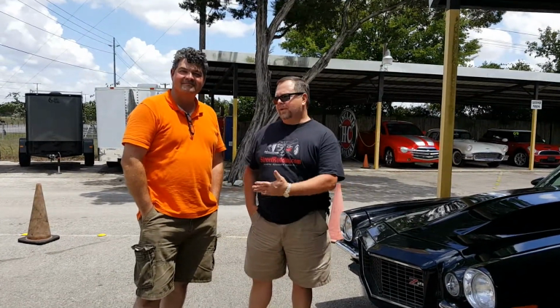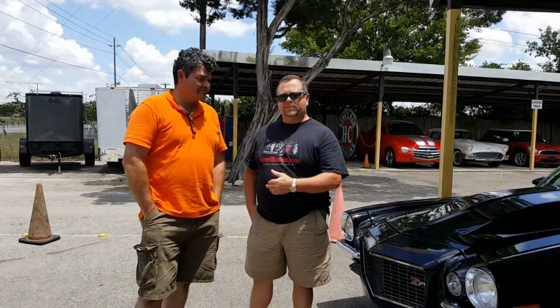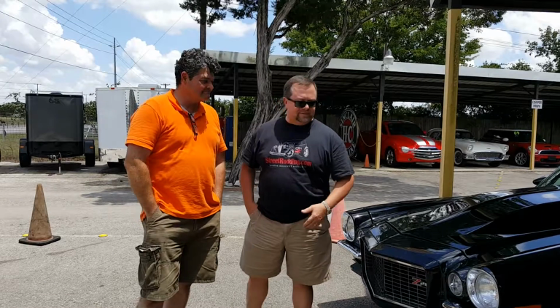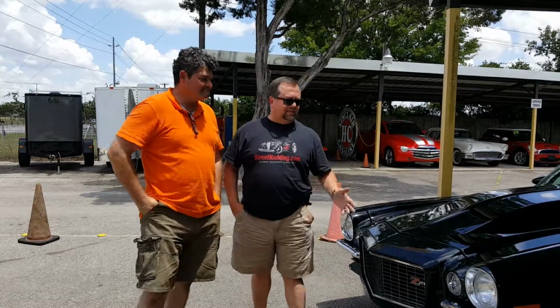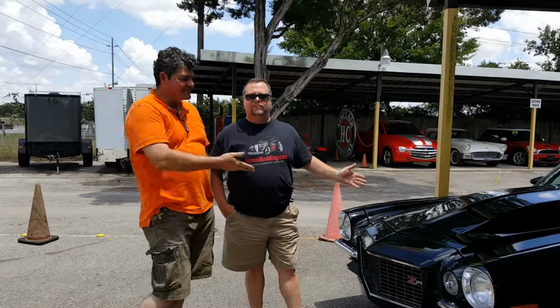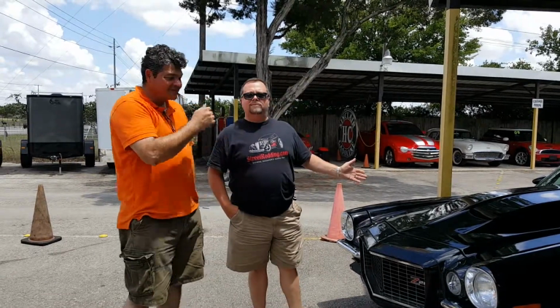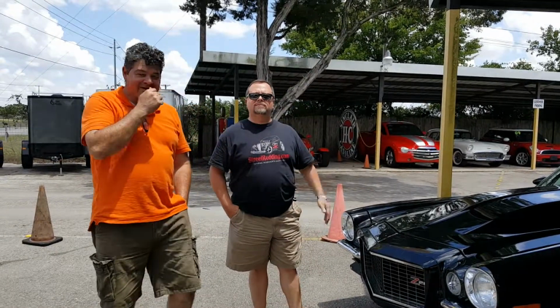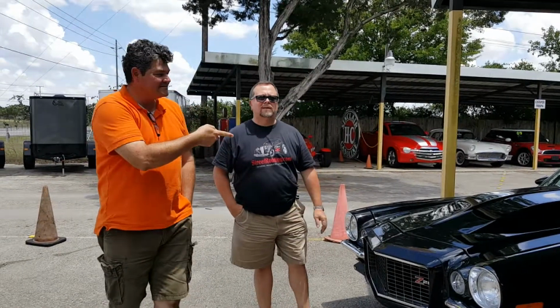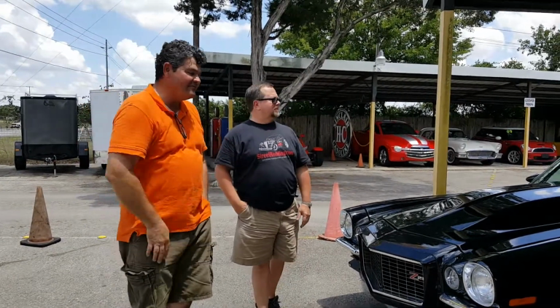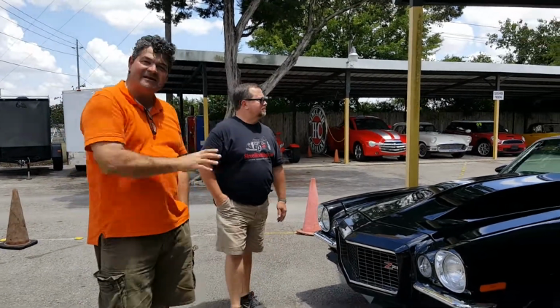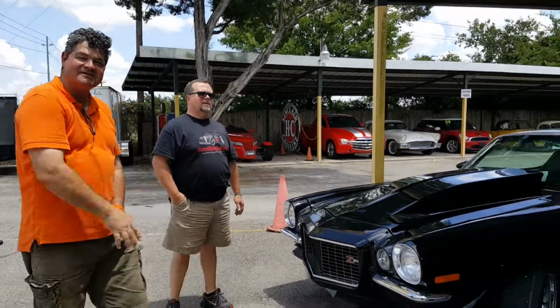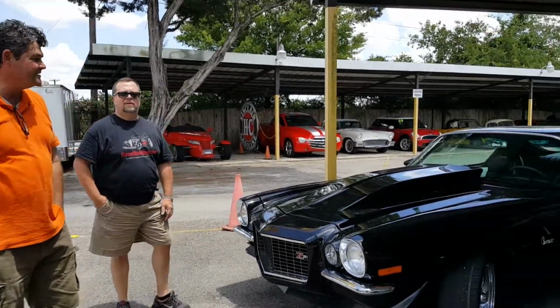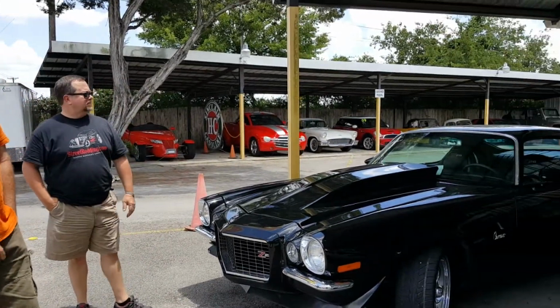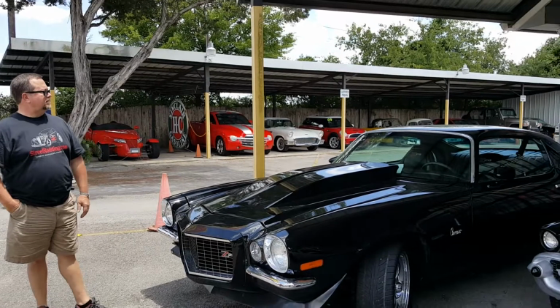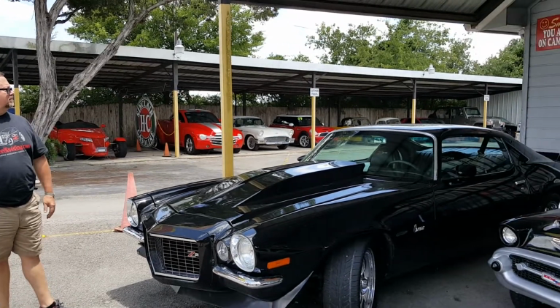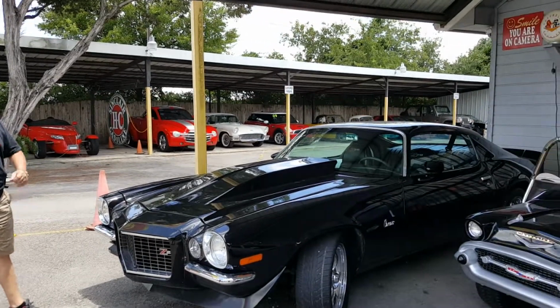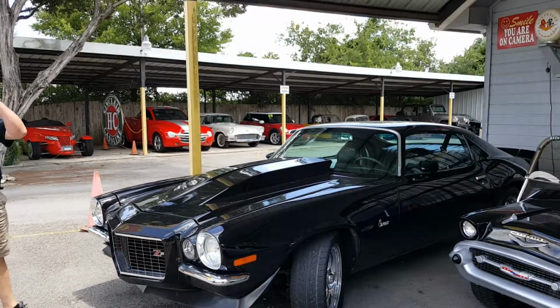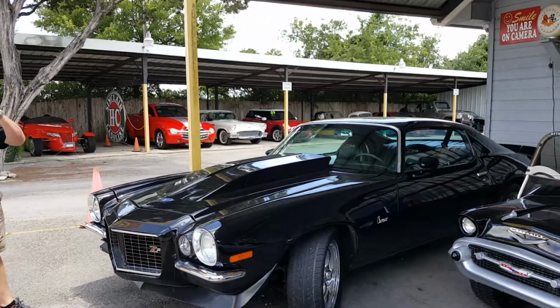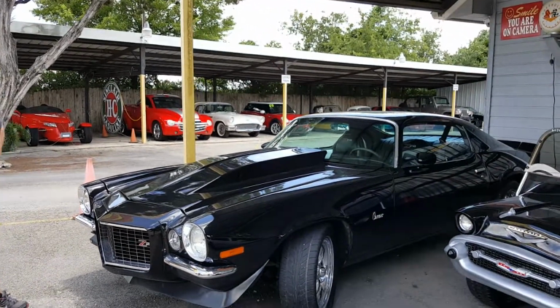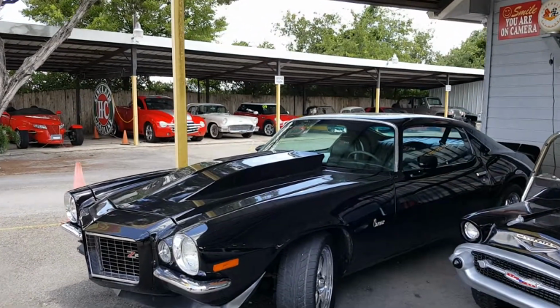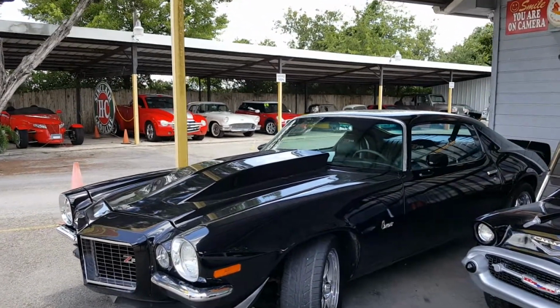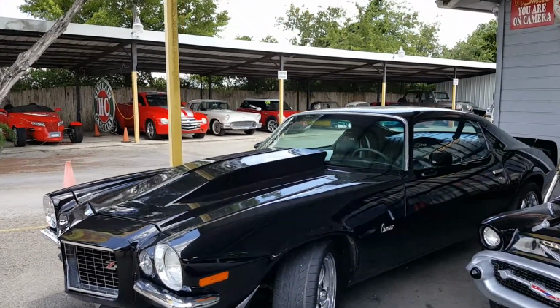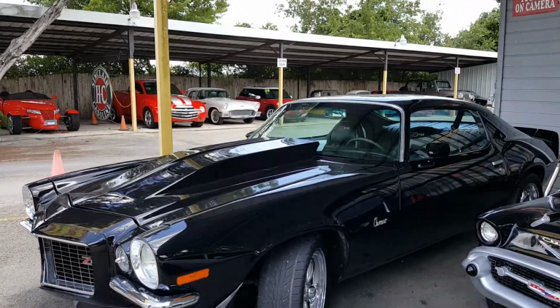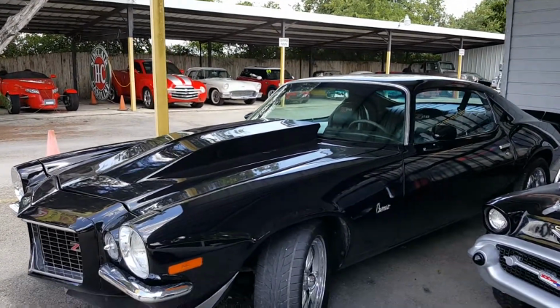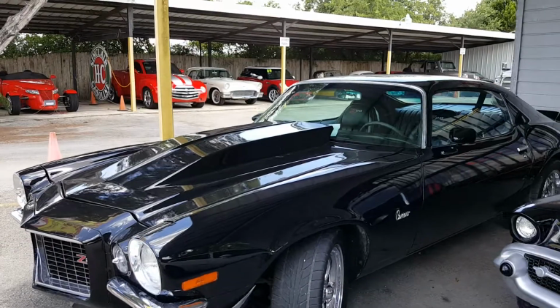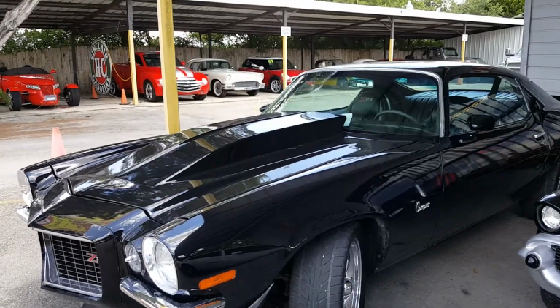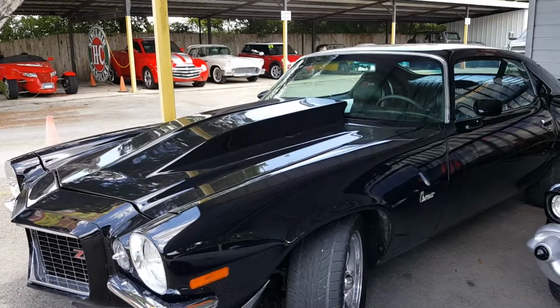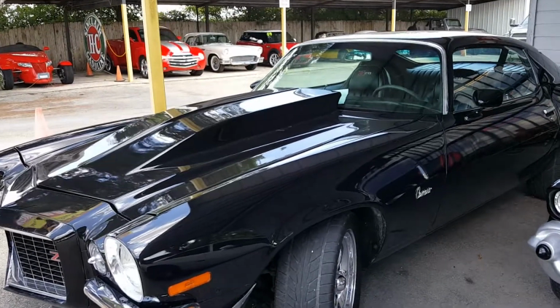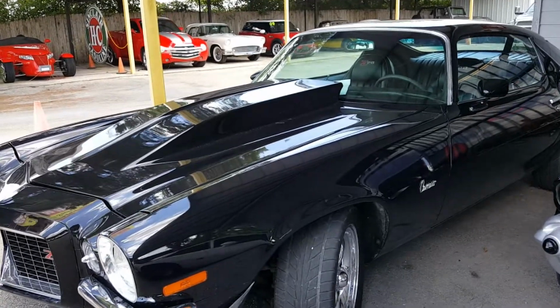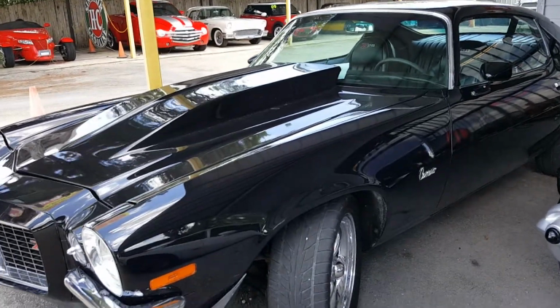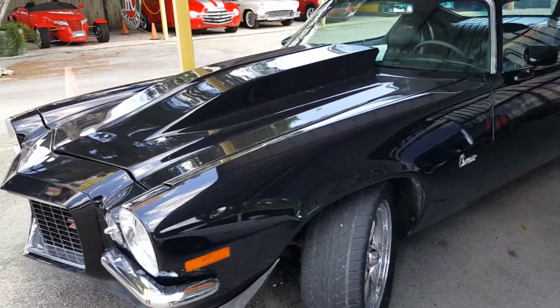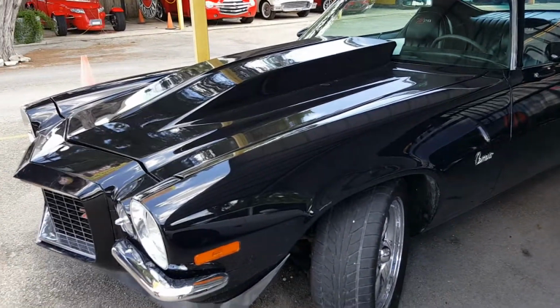We're going to let Tom talk about this Camaro he's got for sale. We've got a couple. This is a '70. It's not a true Z28, it's a clone car, but it has the split bumper, neat car, all black, great interior, 350 small block — got all the hot rod goodies.